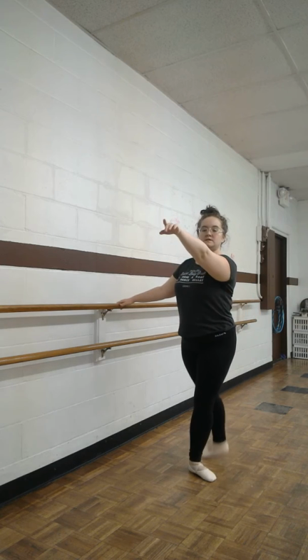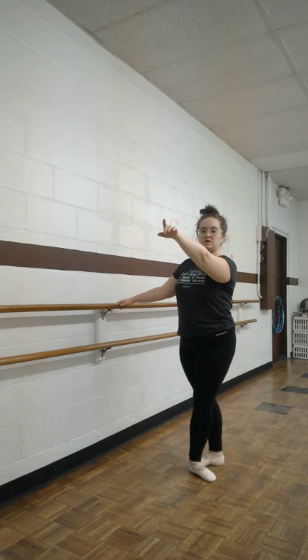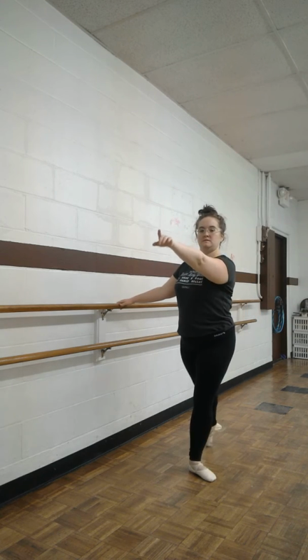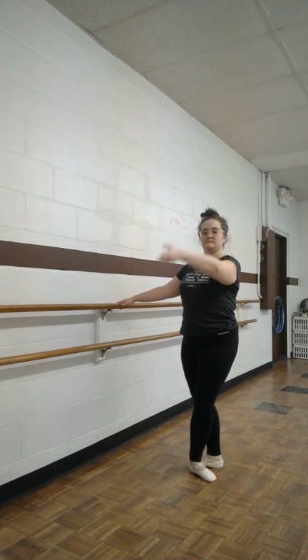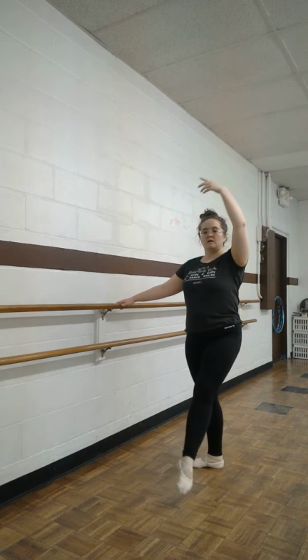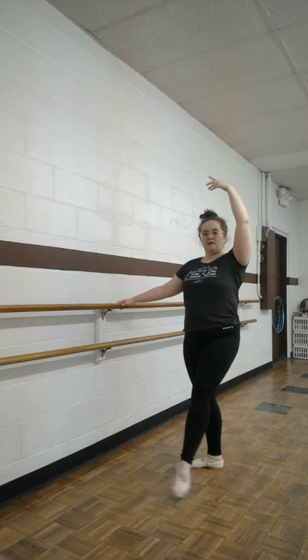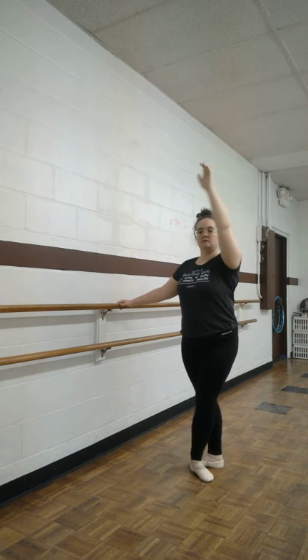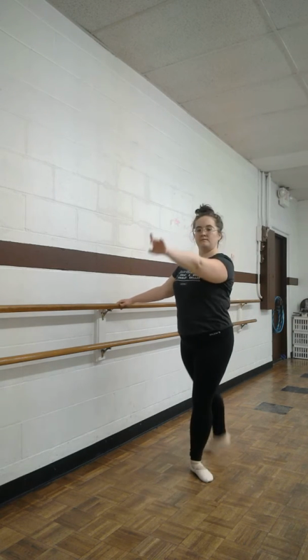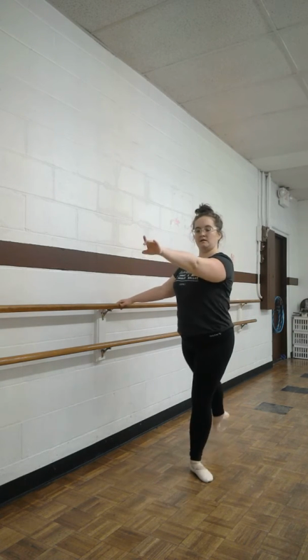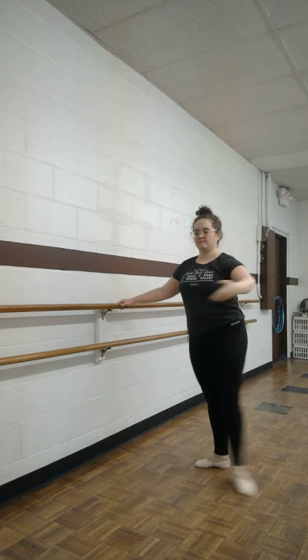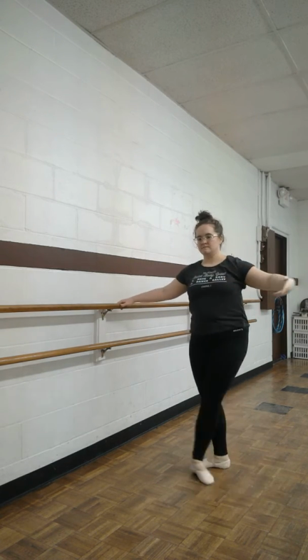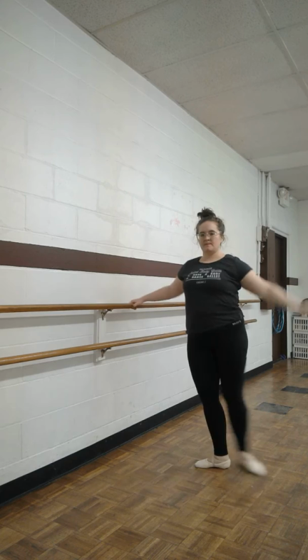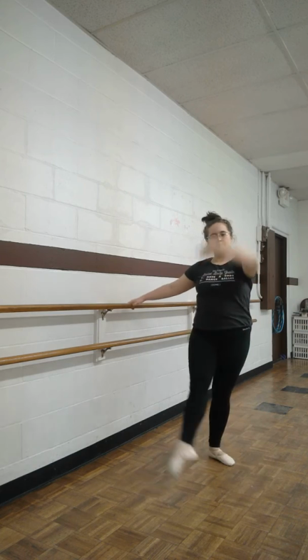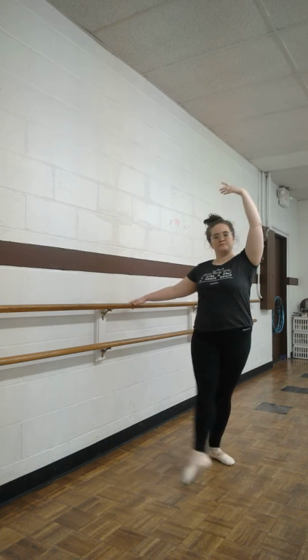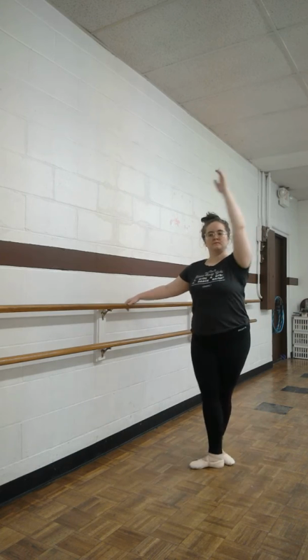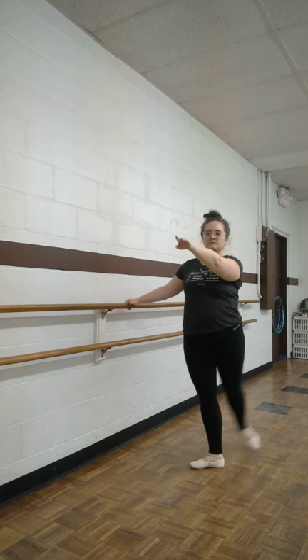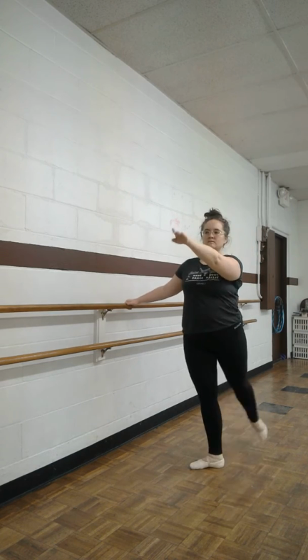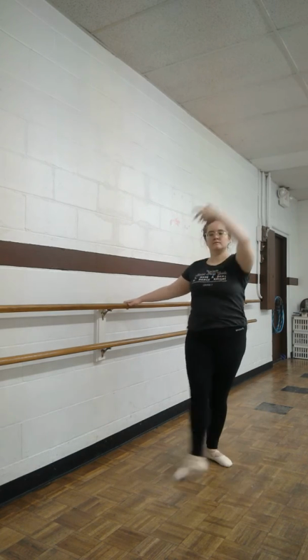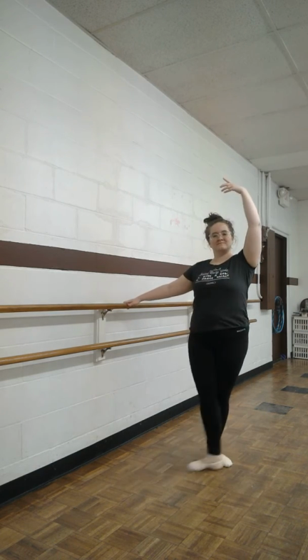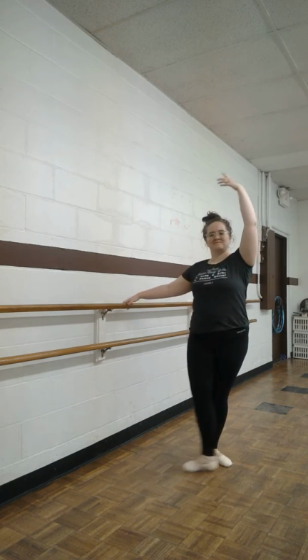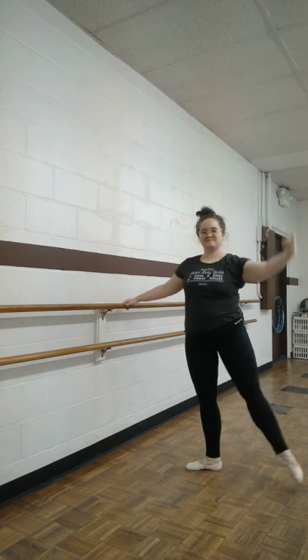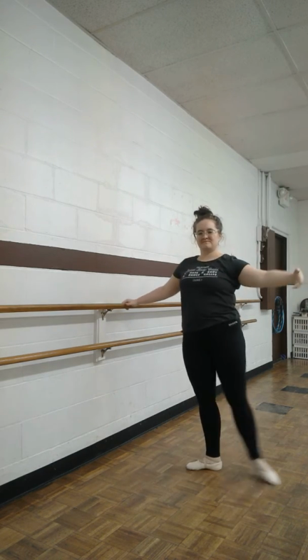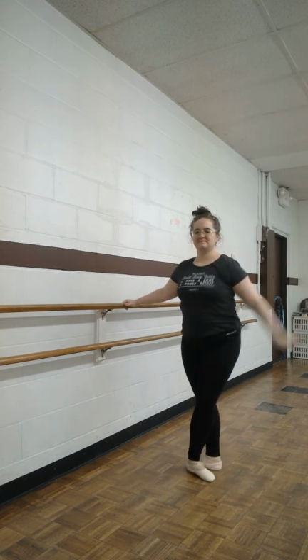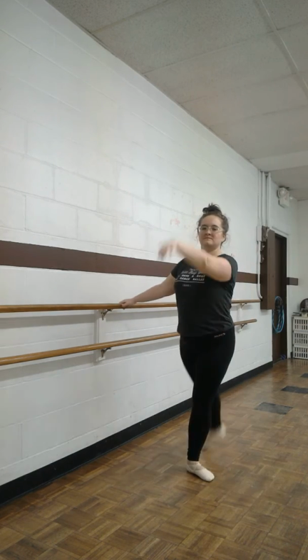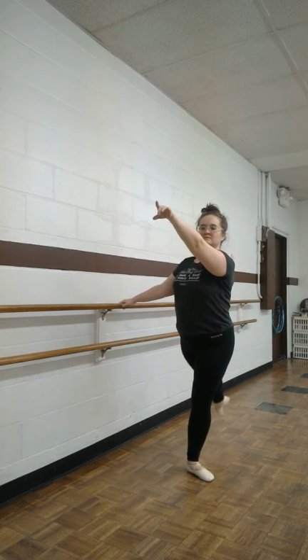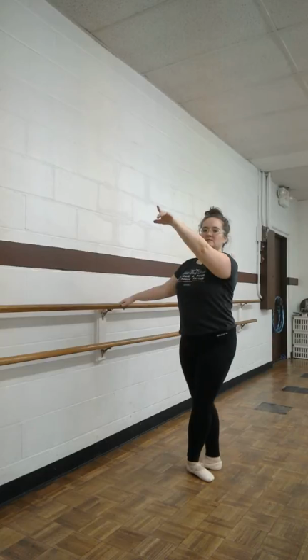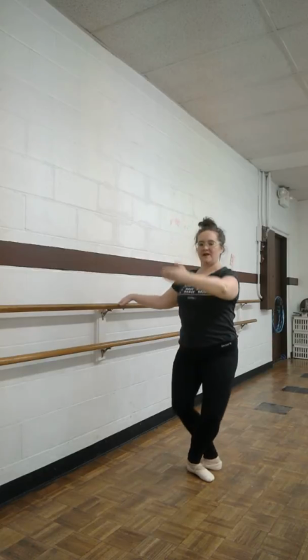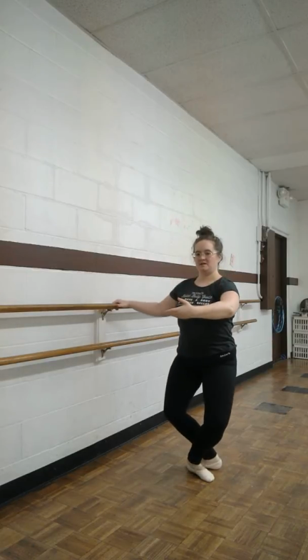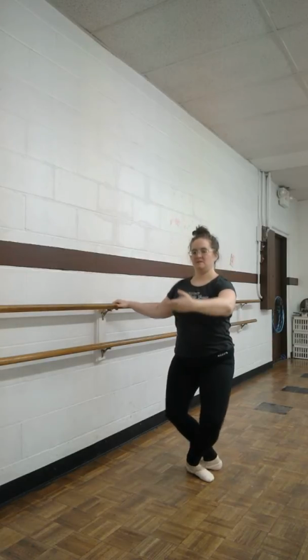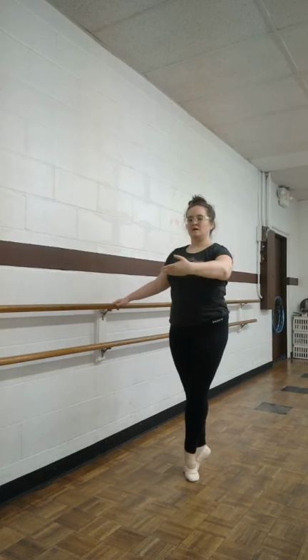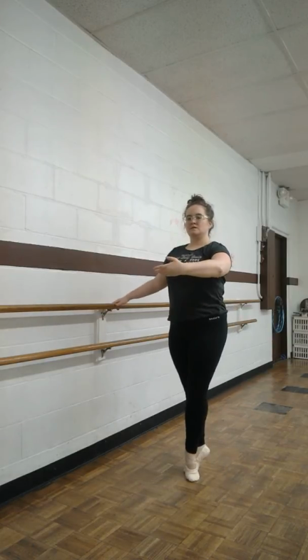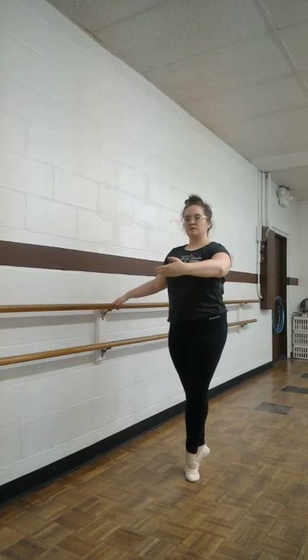With degages. Front, back. Plie. Squeeze.